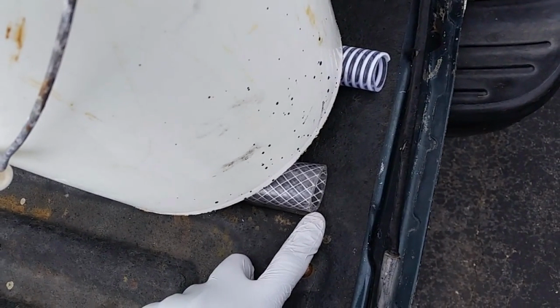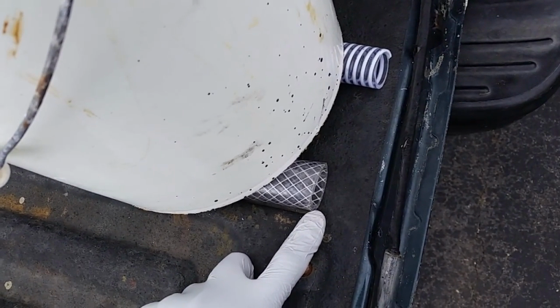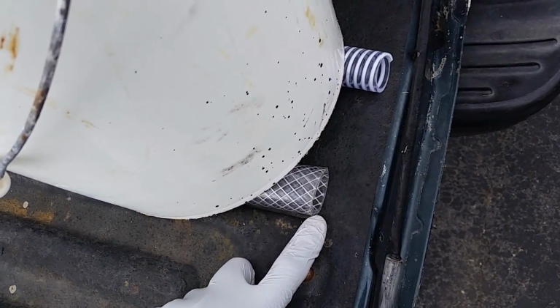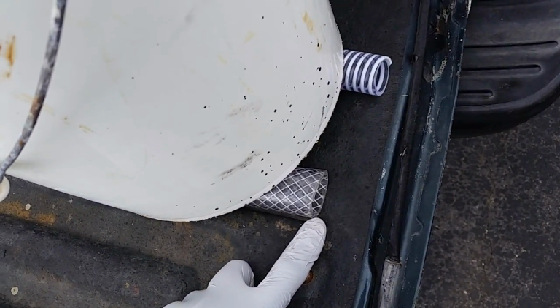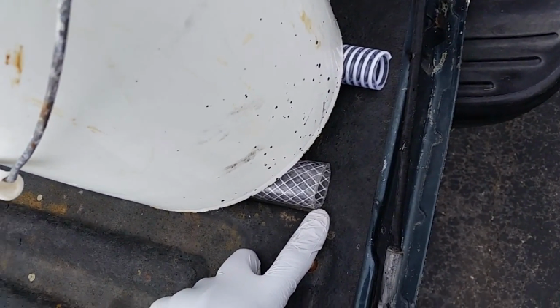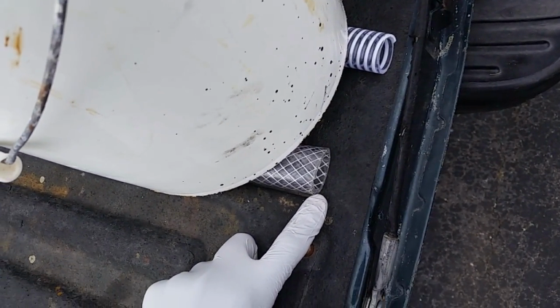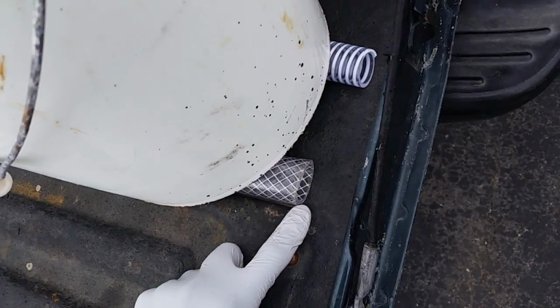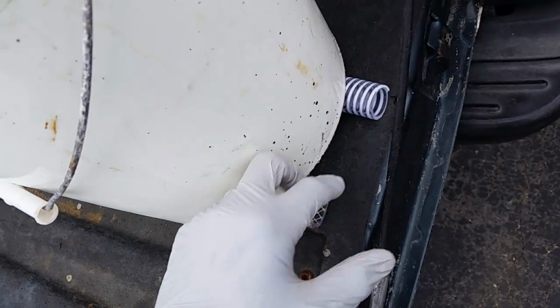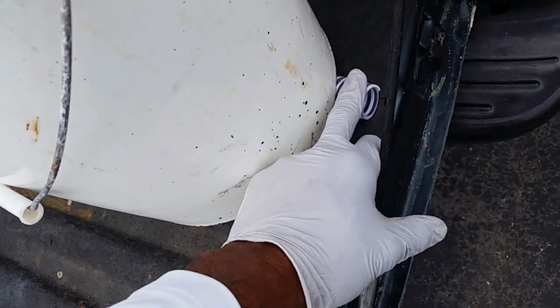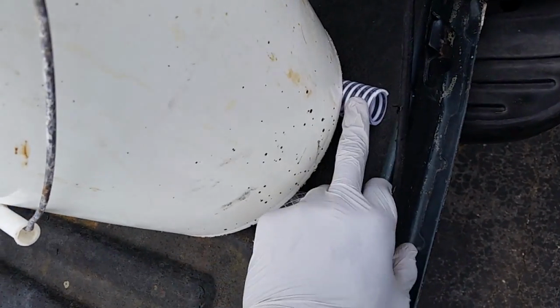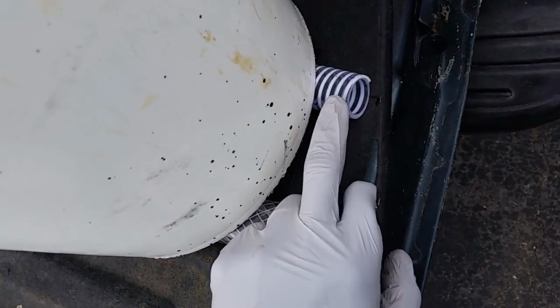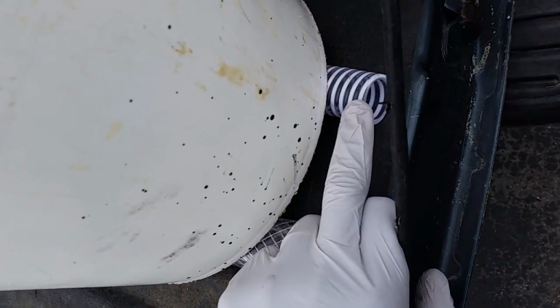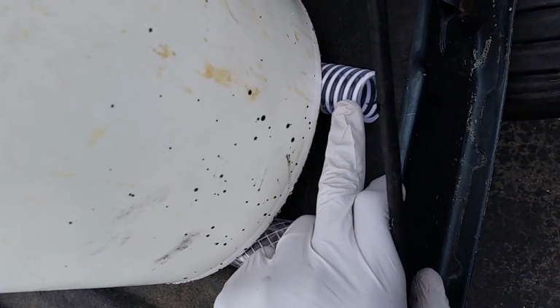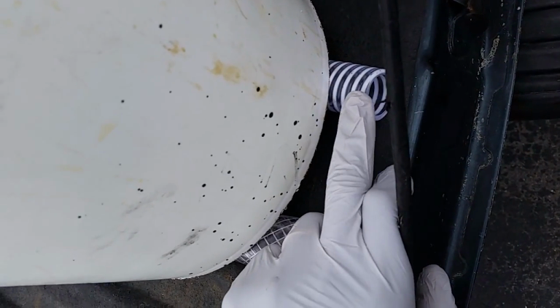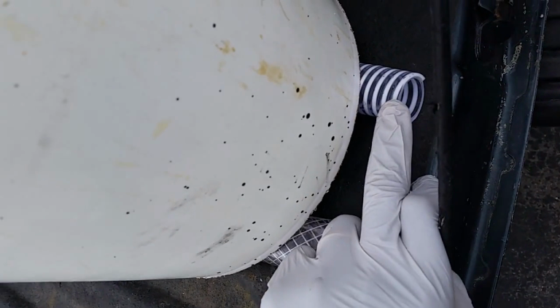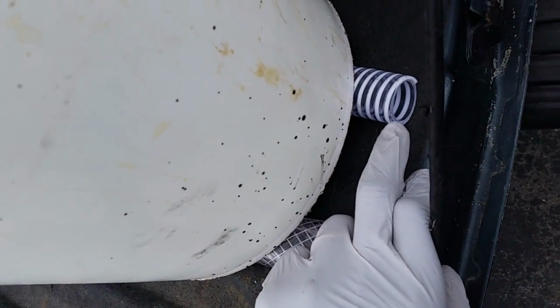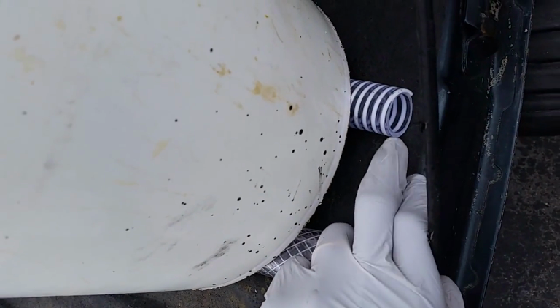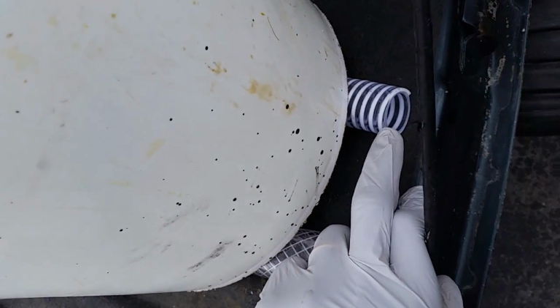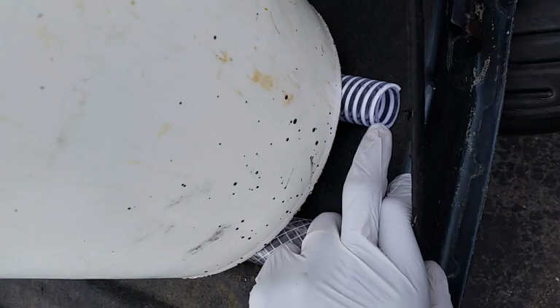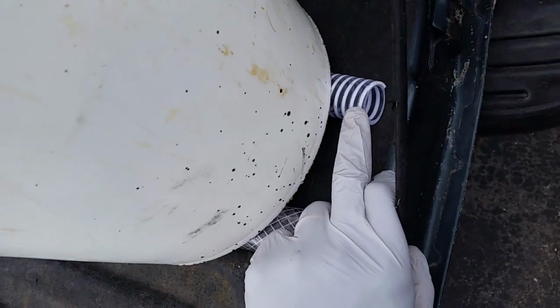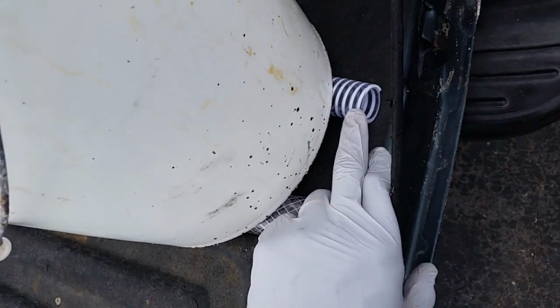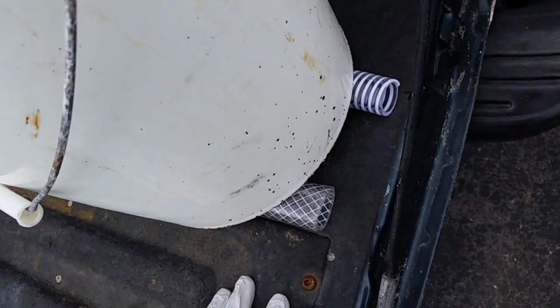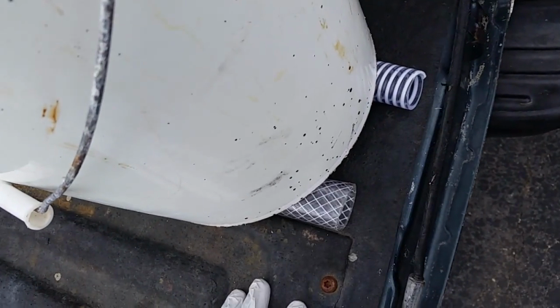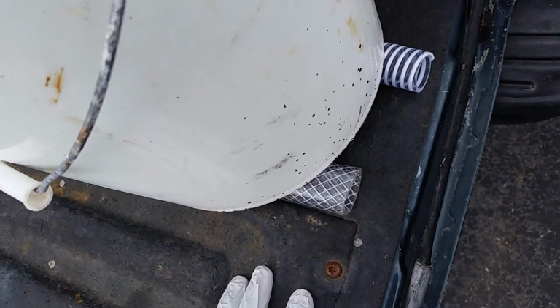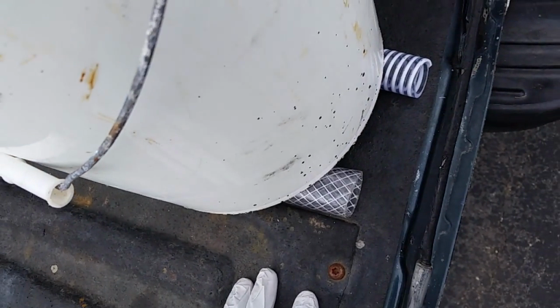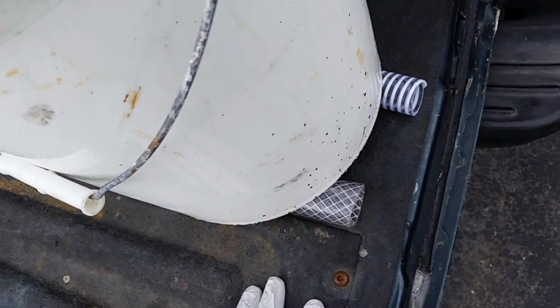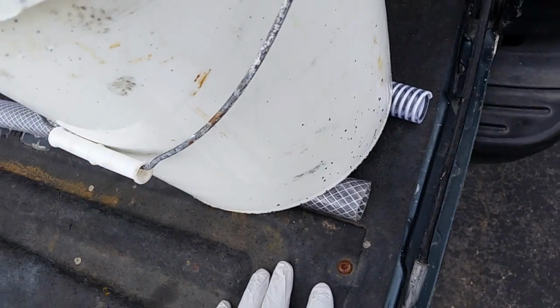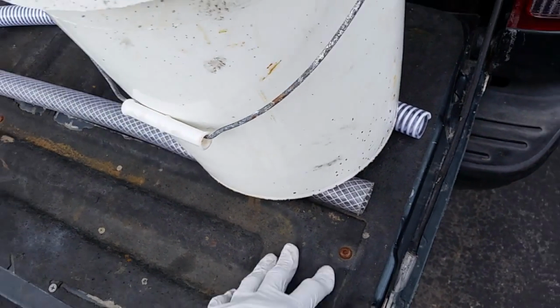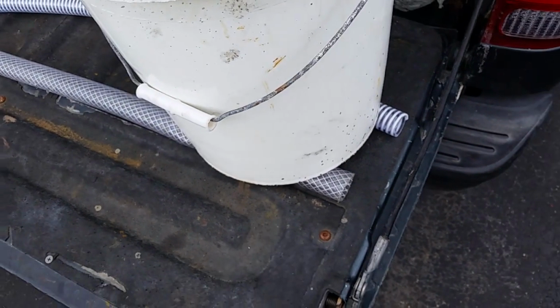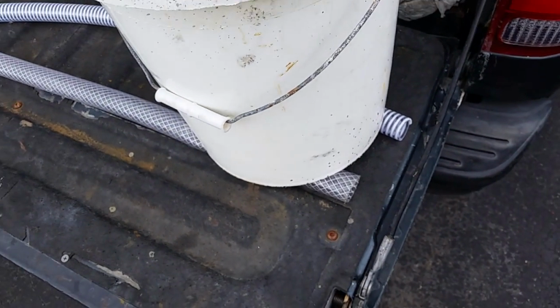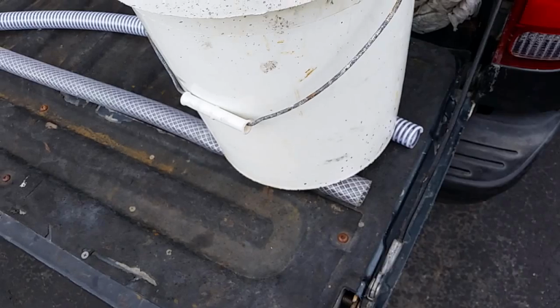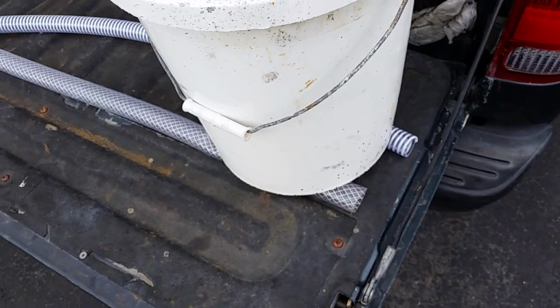It's now fall, so temperatures right now are not that warm. More than likely I'm anticipating that the ribbed hose would stand up even to summer heat — it will maintain its shape. I just thought I'd shoot this quick video for you guys. Thanks for your time.